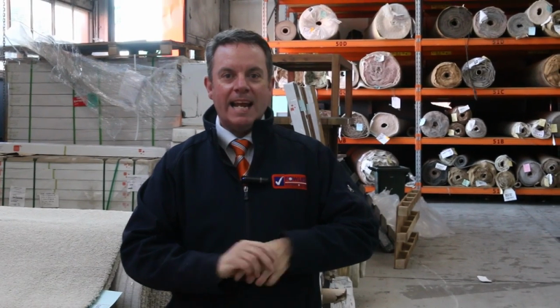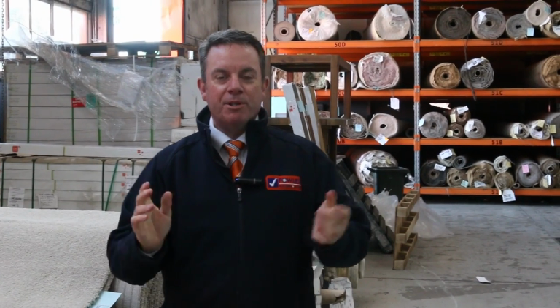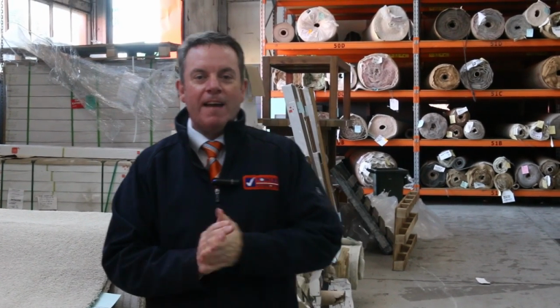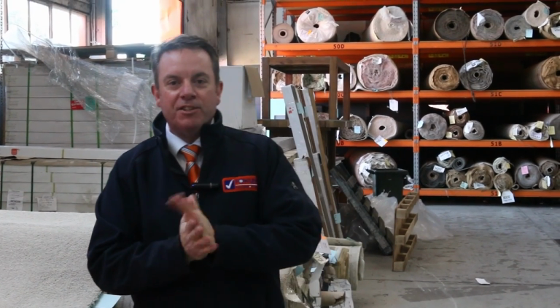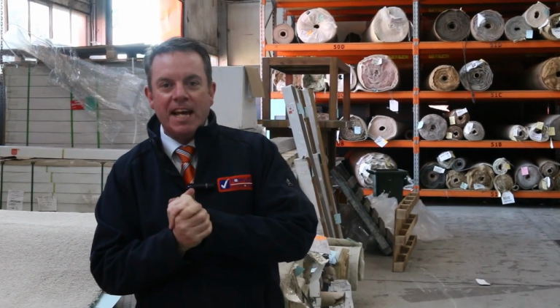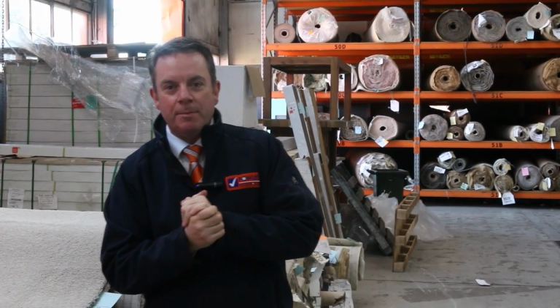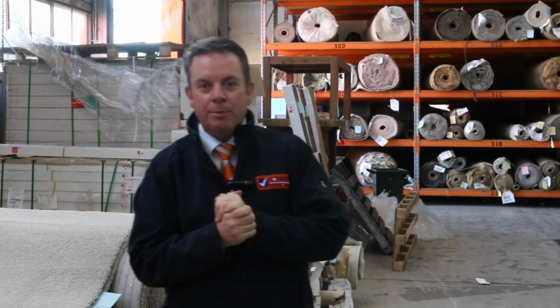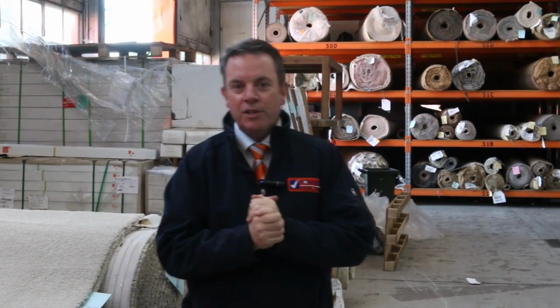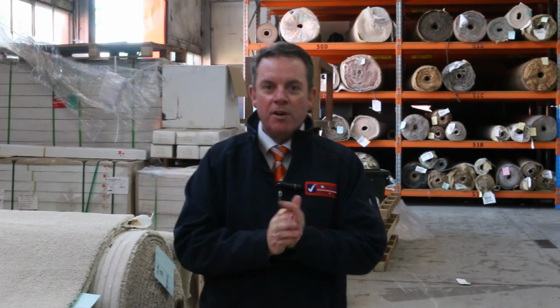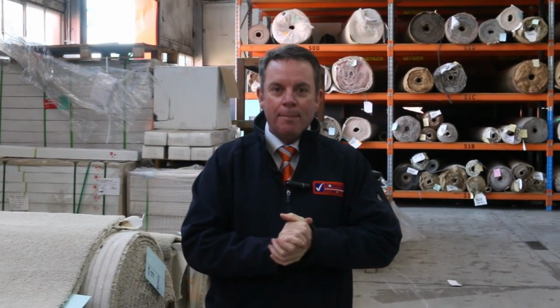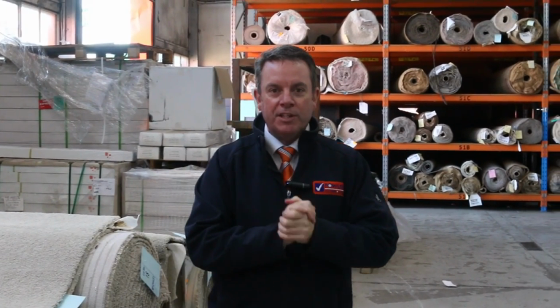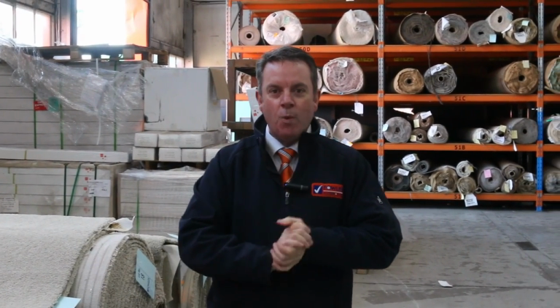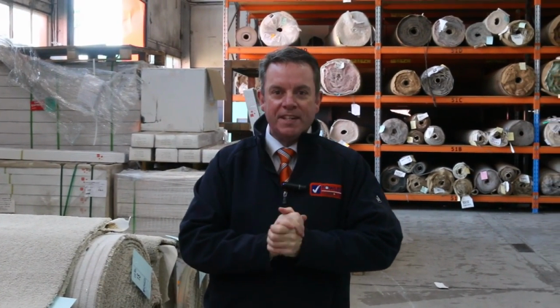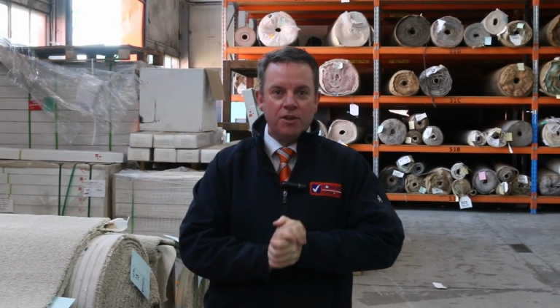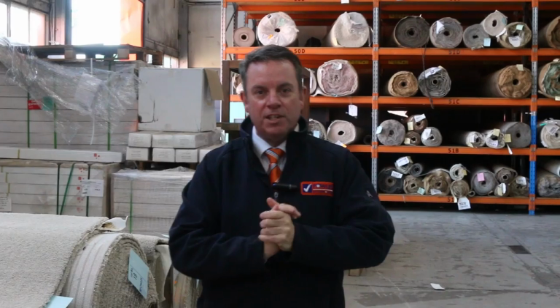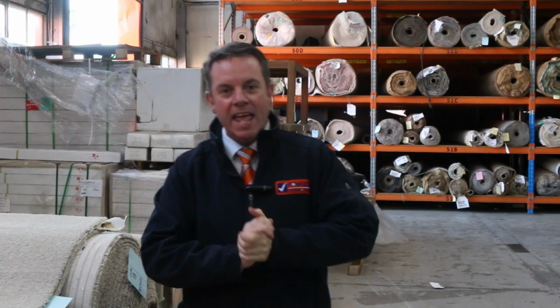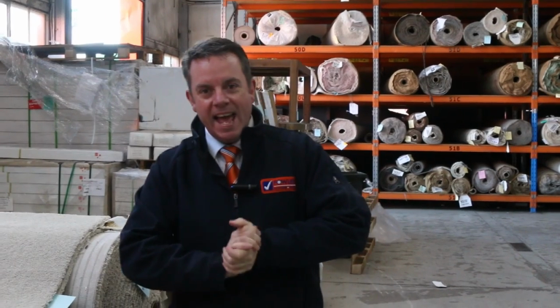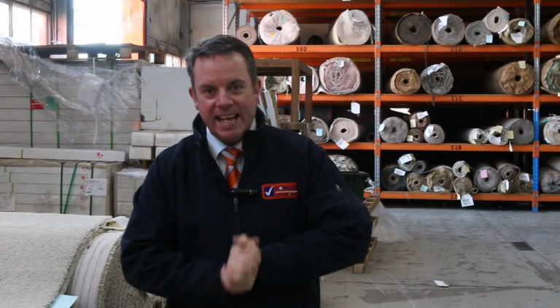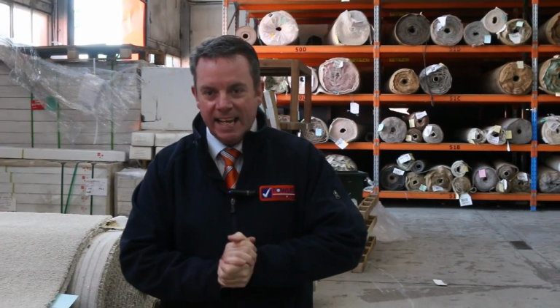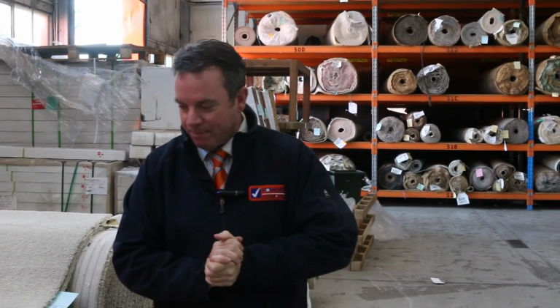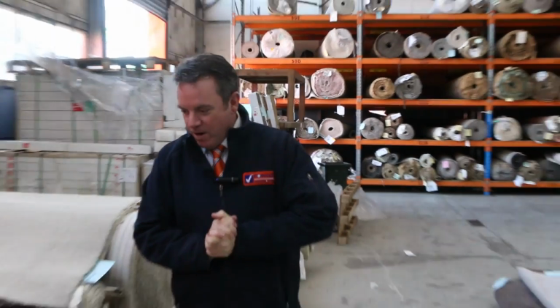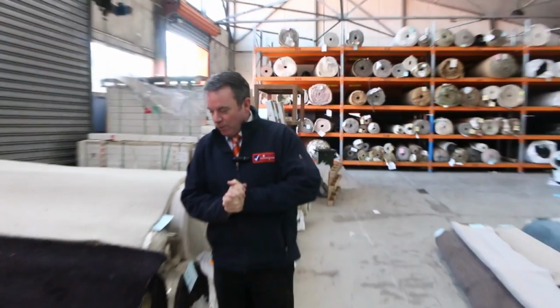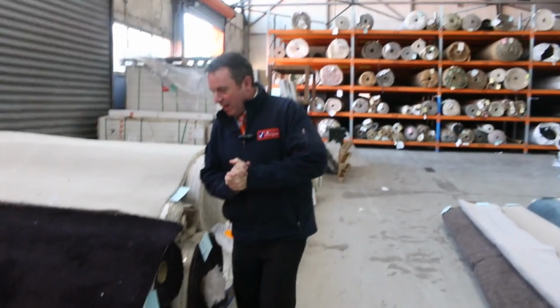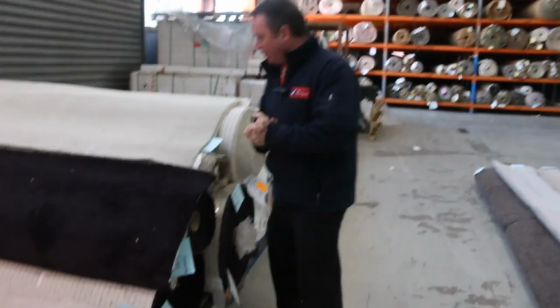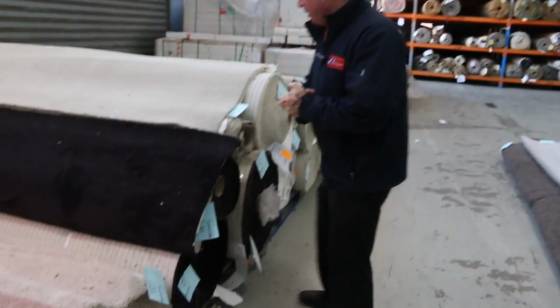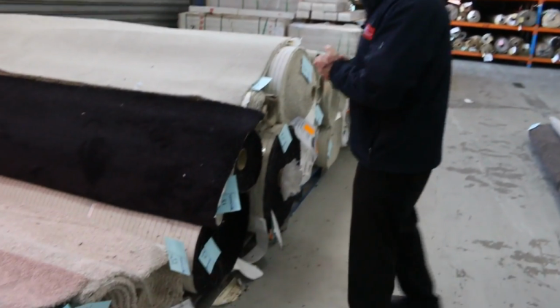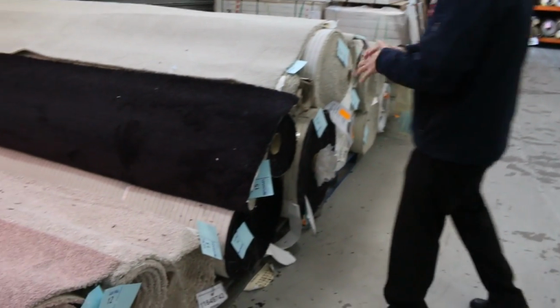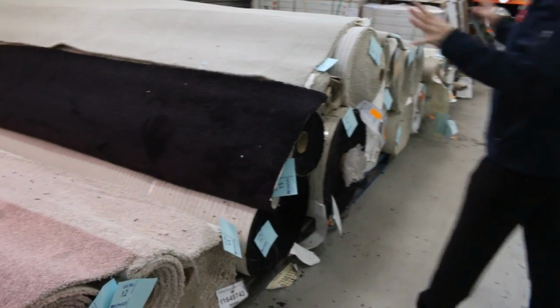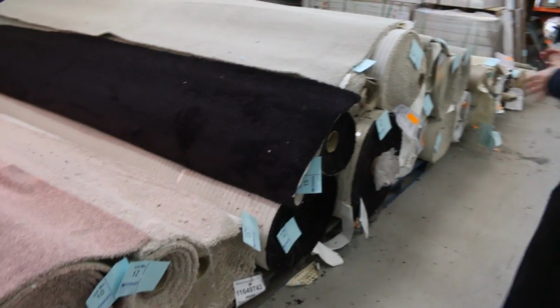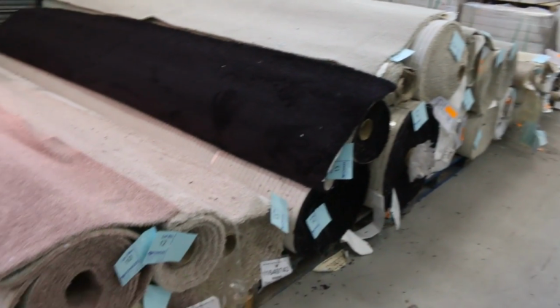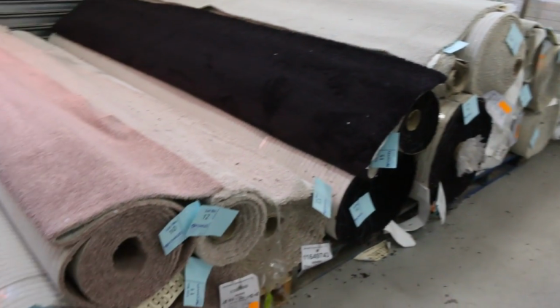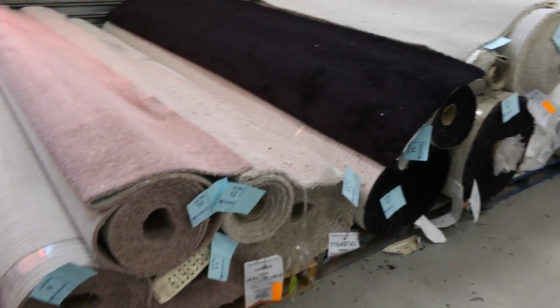G'day, I'm John from Fowls Auction Sales. I'm here to preview tomorrow's carpet auction. That's Wednesday the 3rd of July at 10am. Have a look at the beautiful range of carpets we've had come in this week.